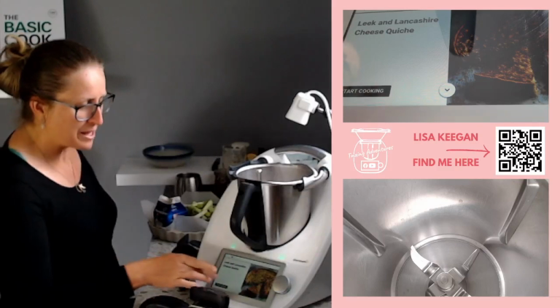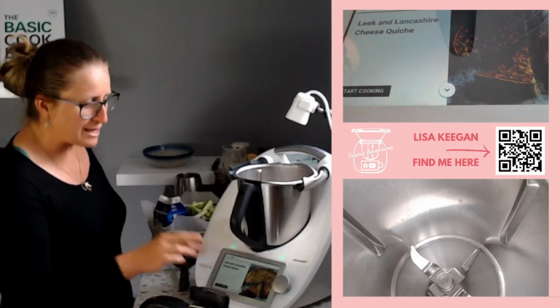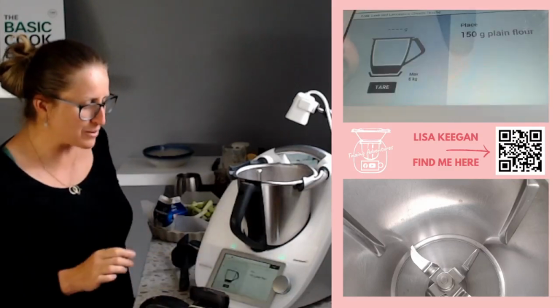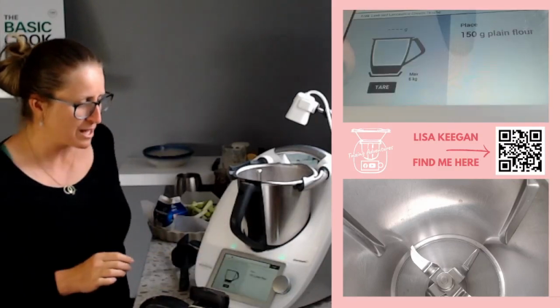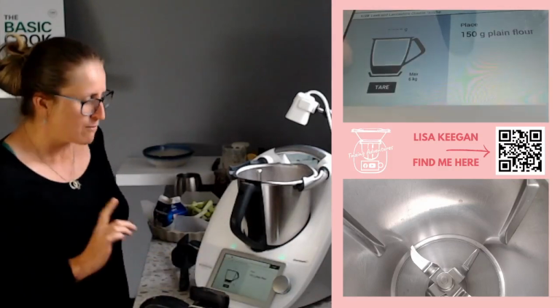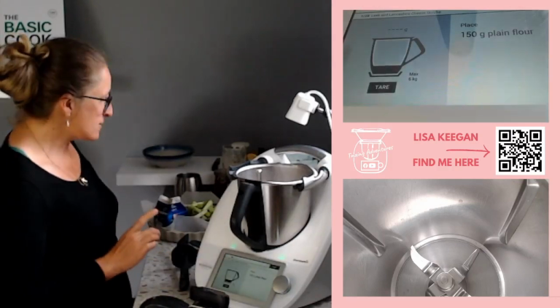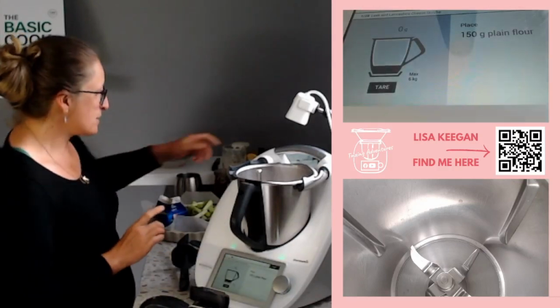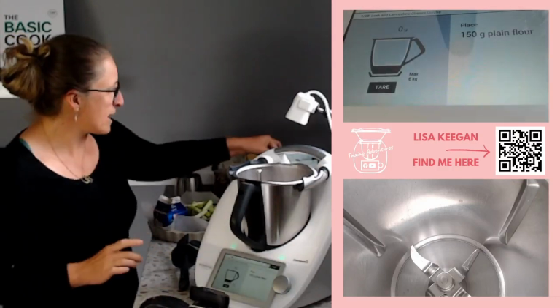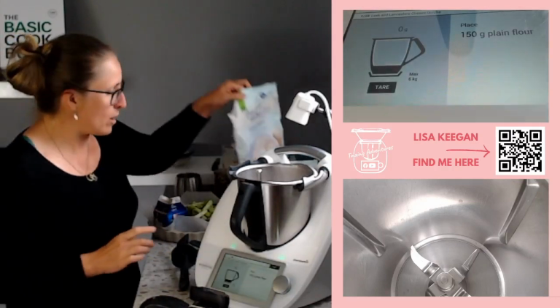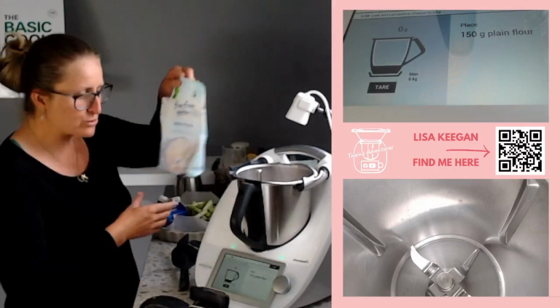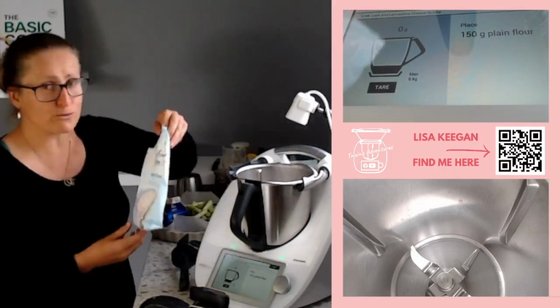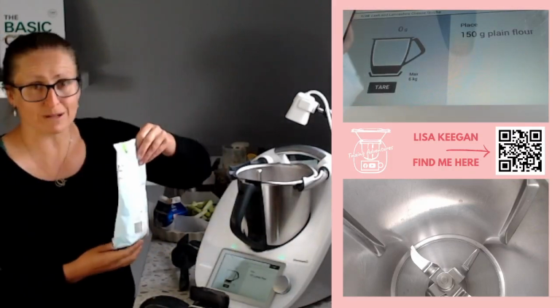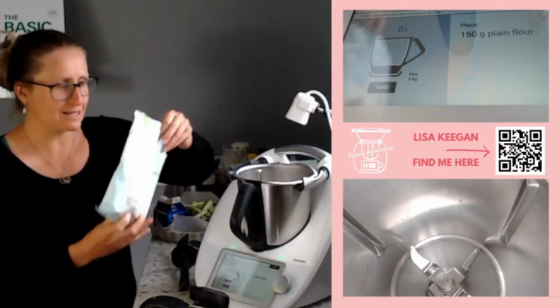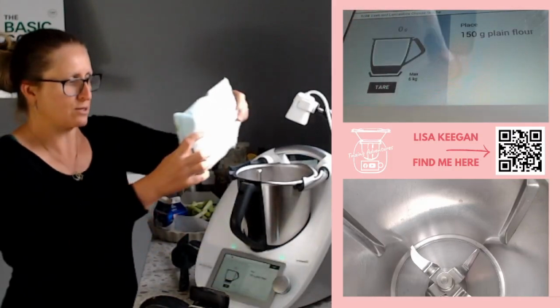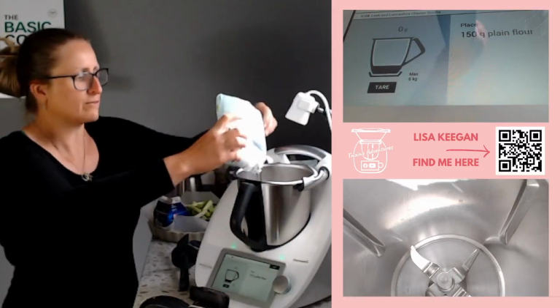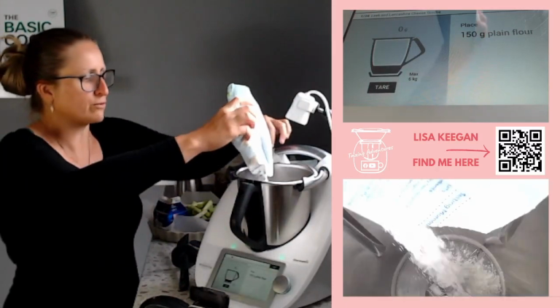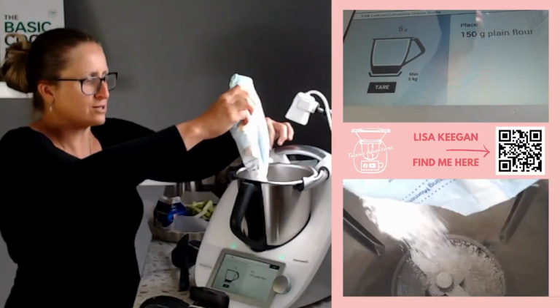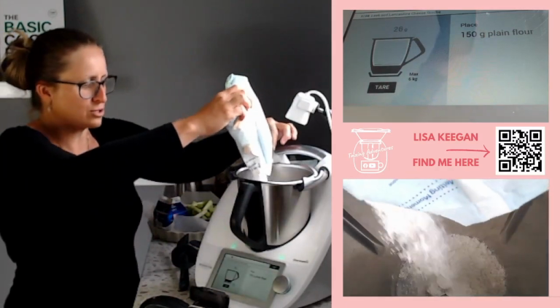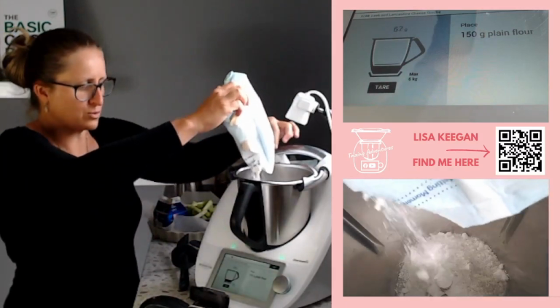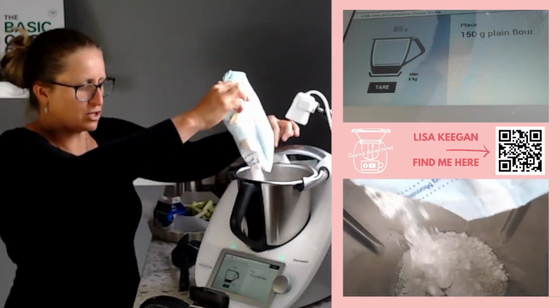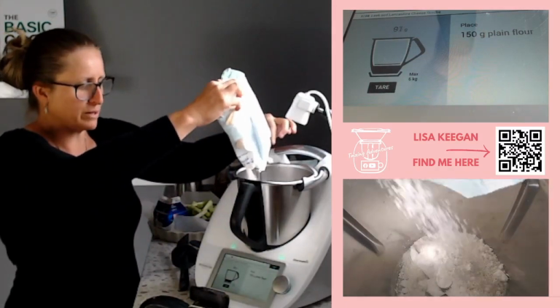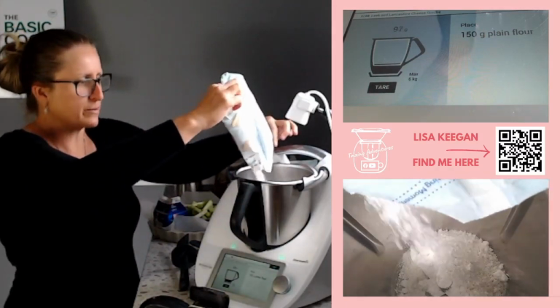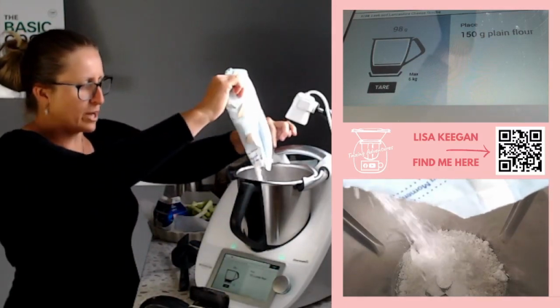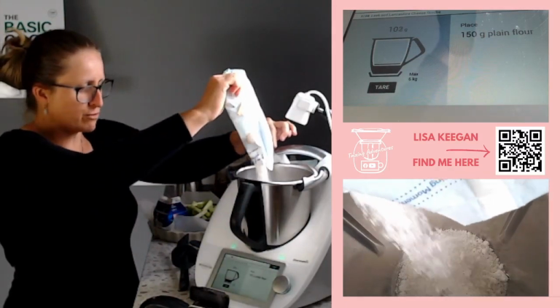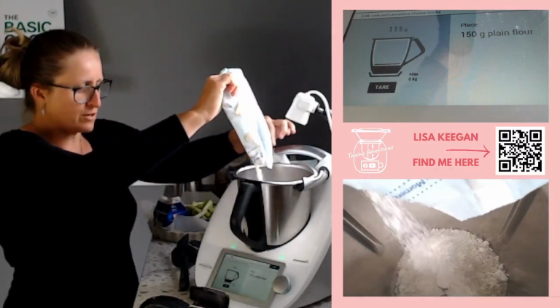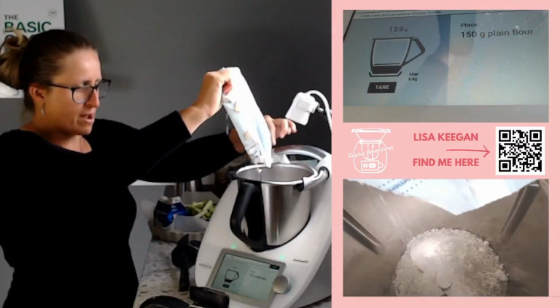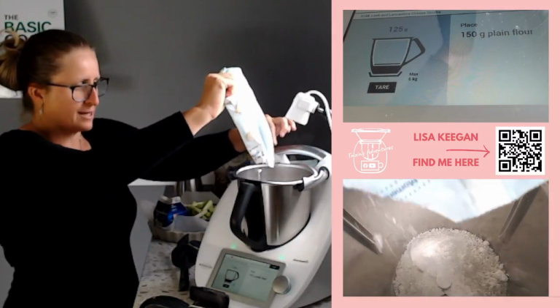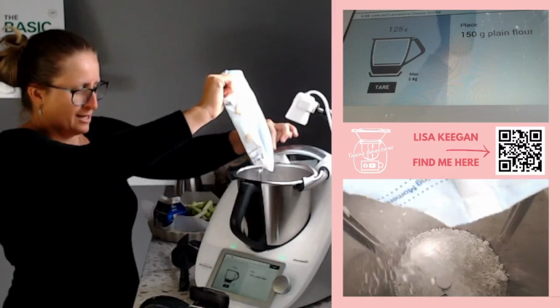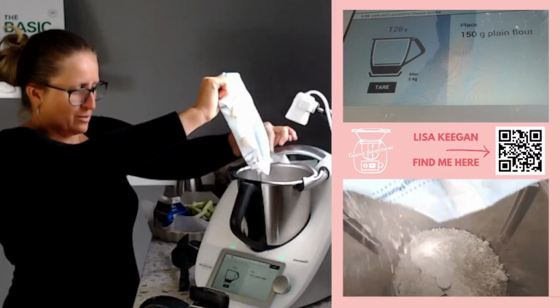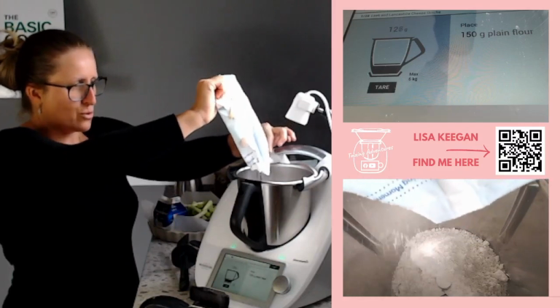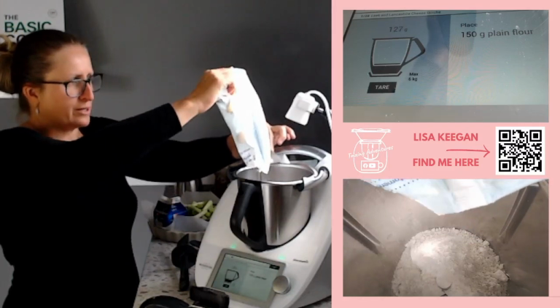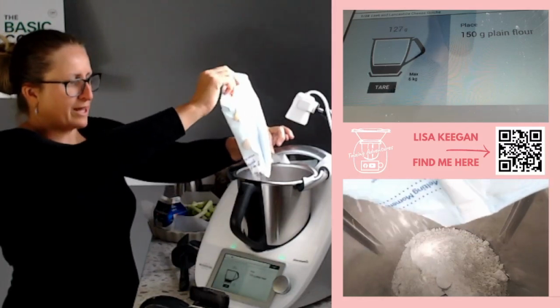Let's get cooking. First things first is plain flour - I use gluten-free but obviously it's not calling for gluten-free so you can use whatever you would normally use. We need 150 grams.